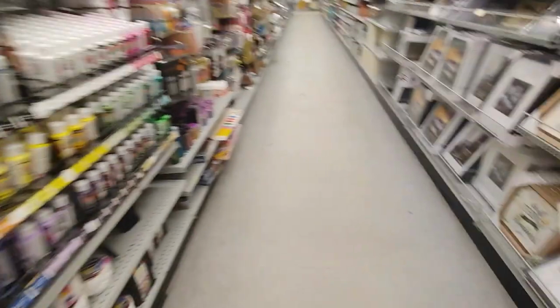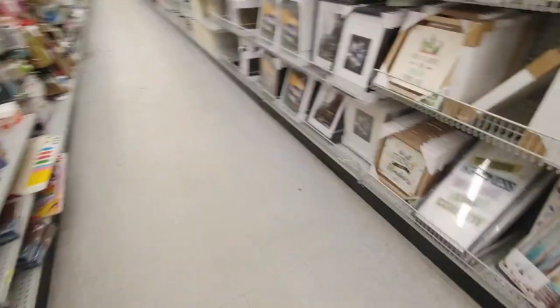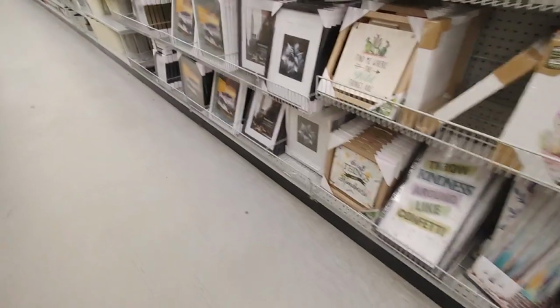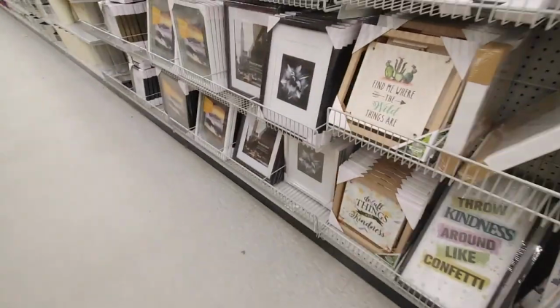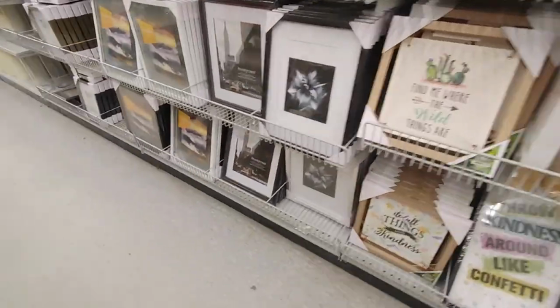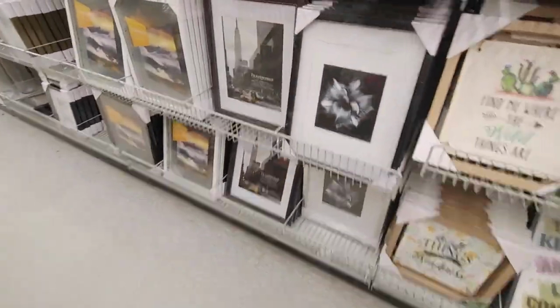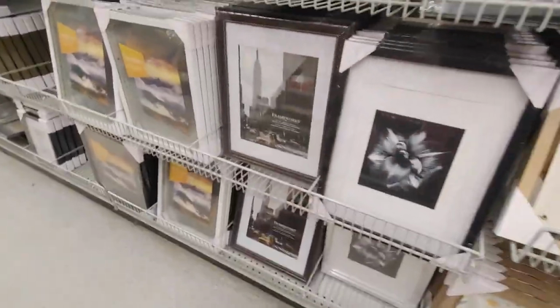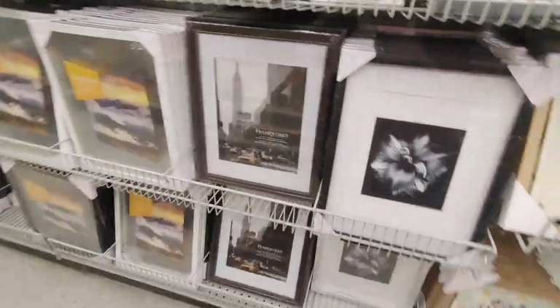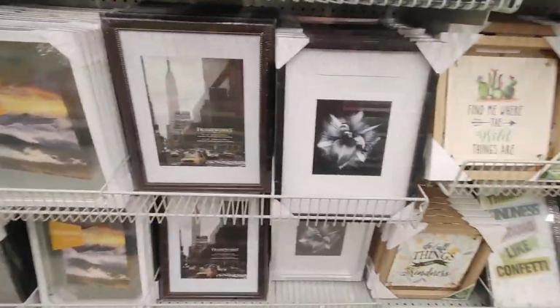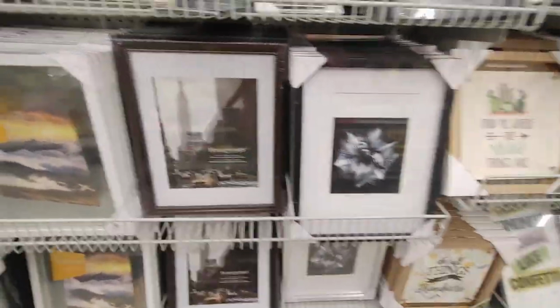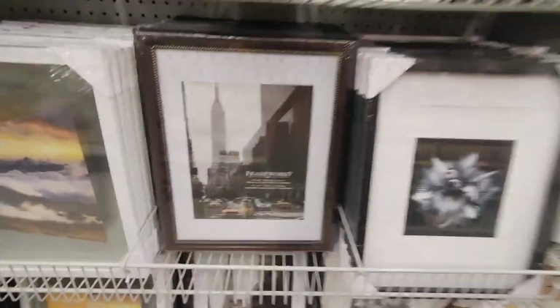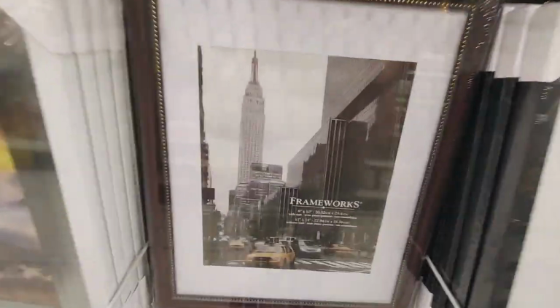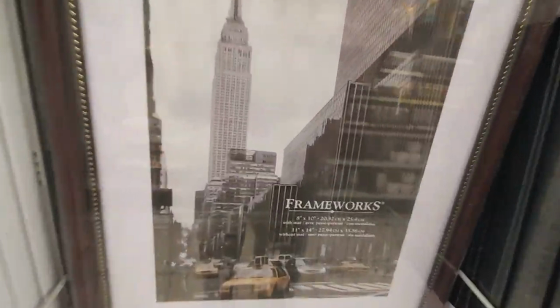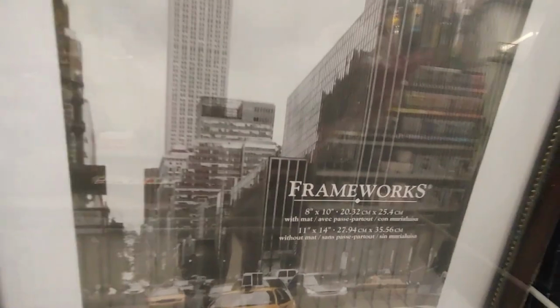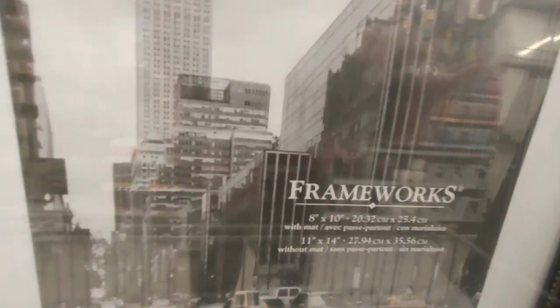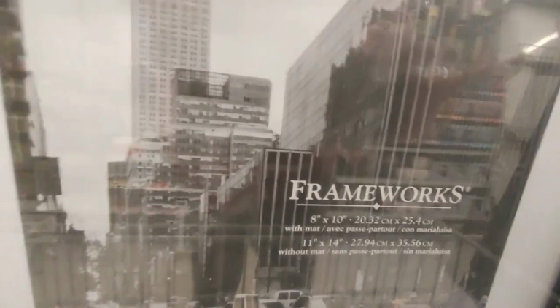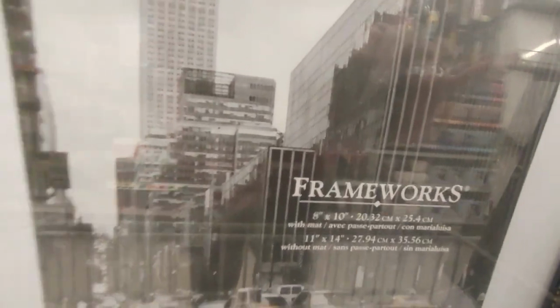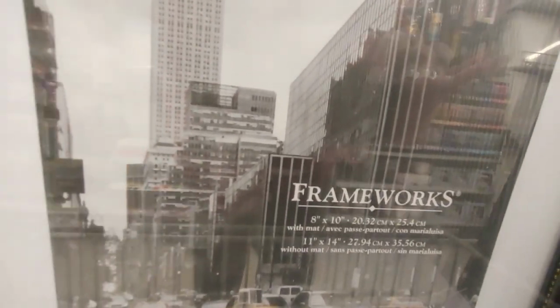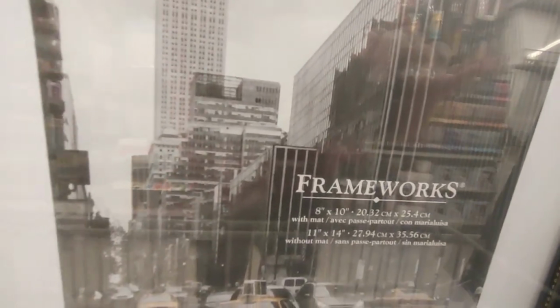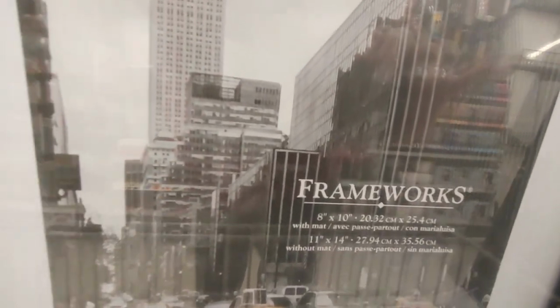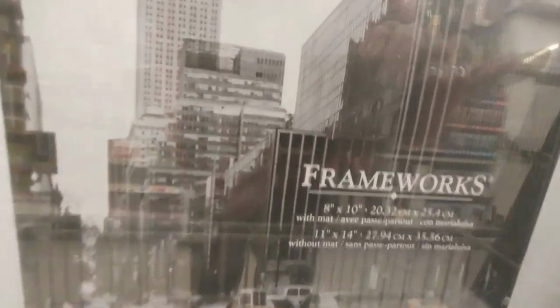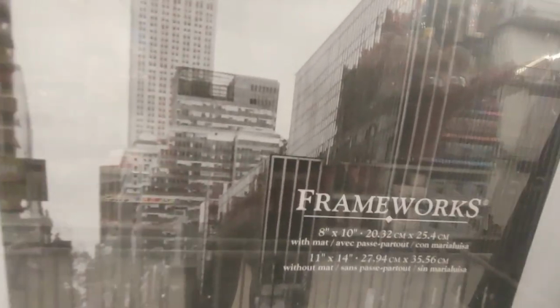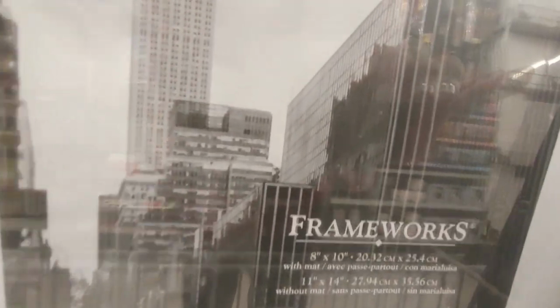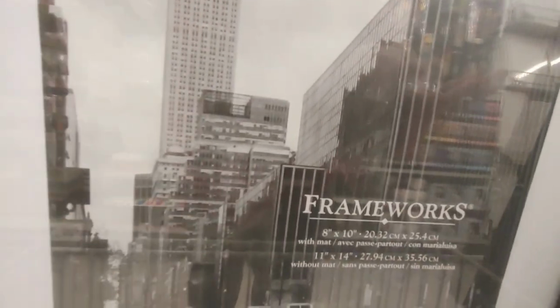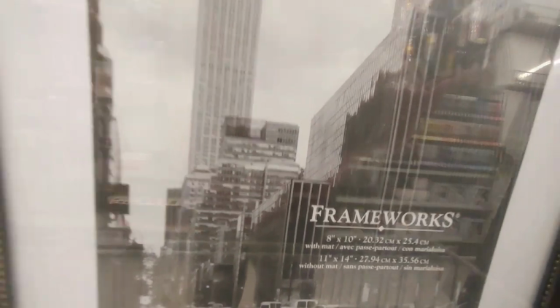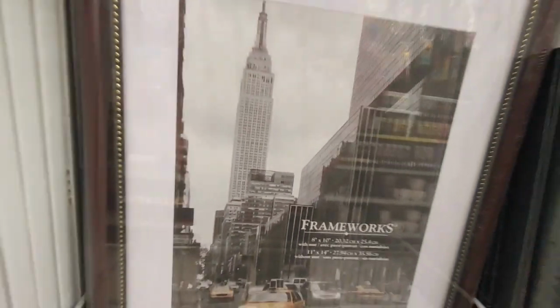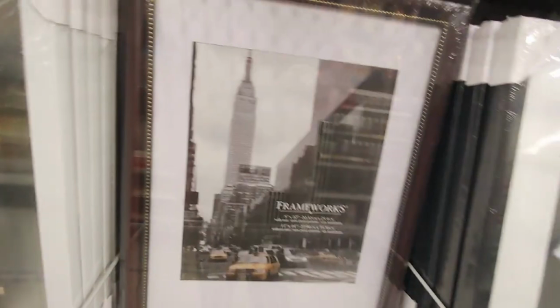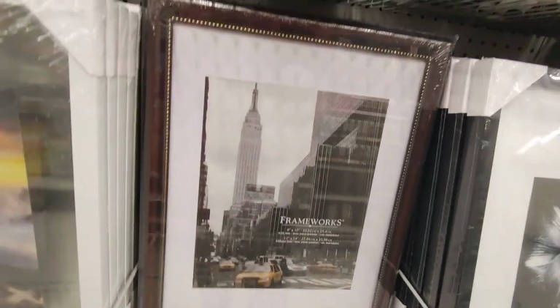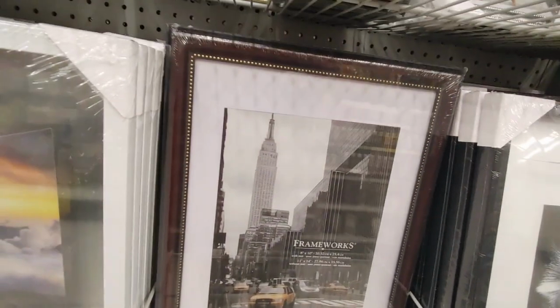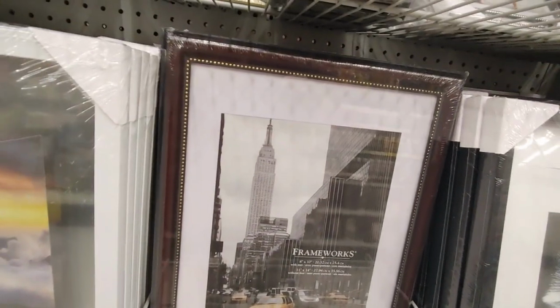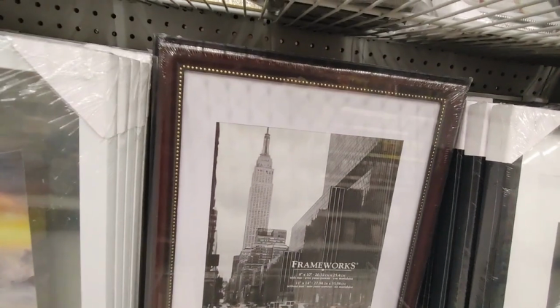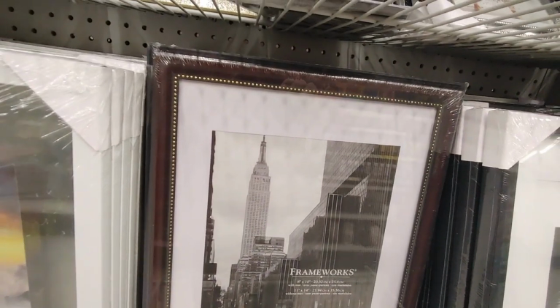For a dollar, here they are. These Frameworks frames are what I buy for my 30 by 40 inch diamond paintings. And these are really nice. They come in different colors.